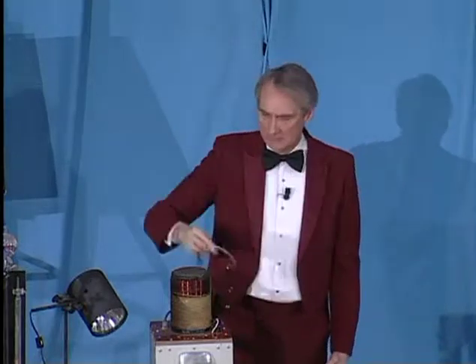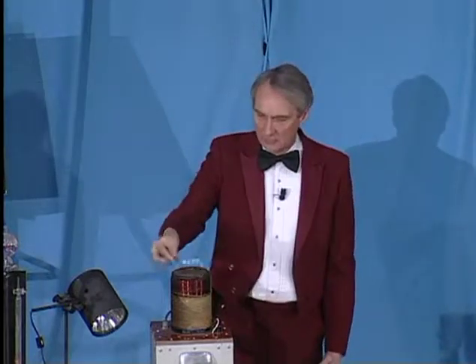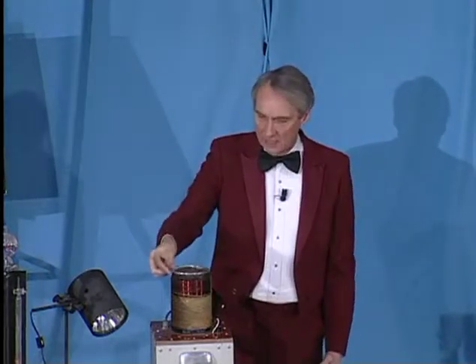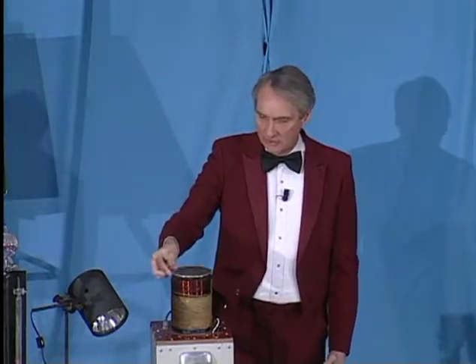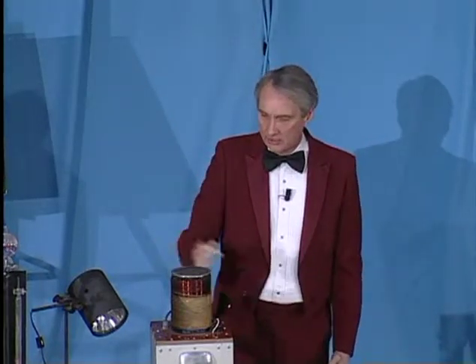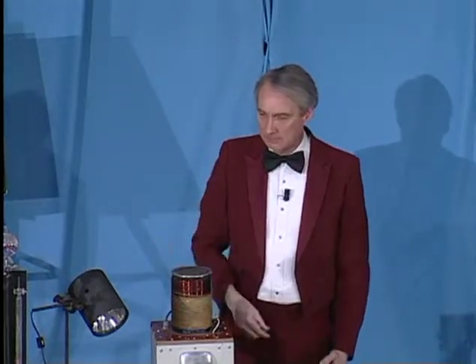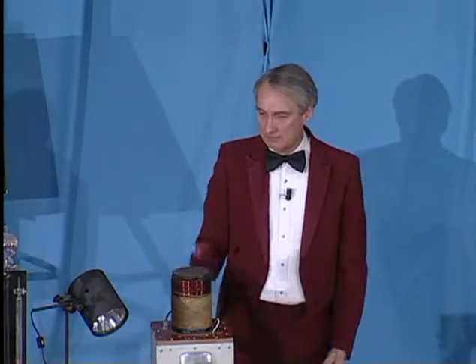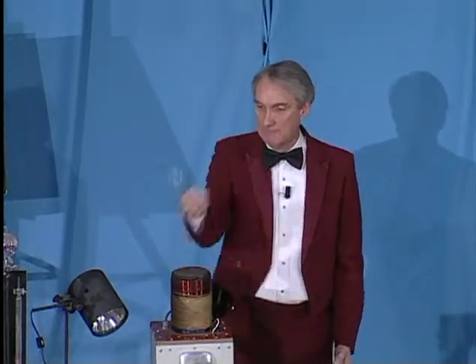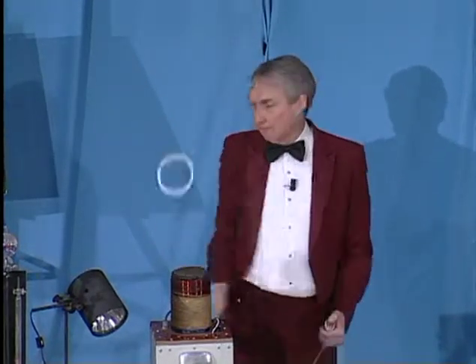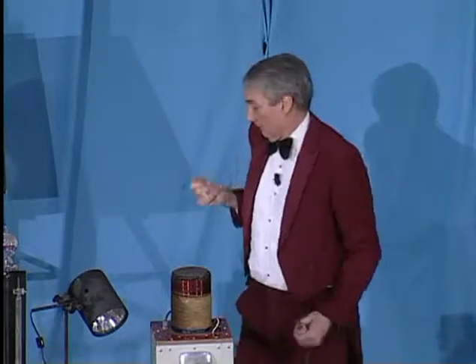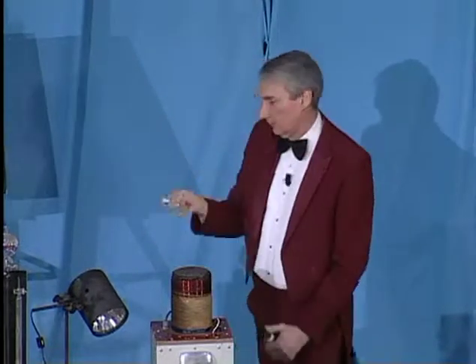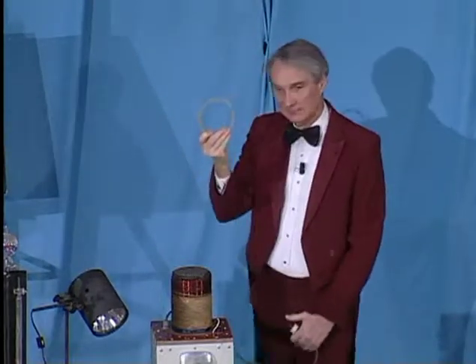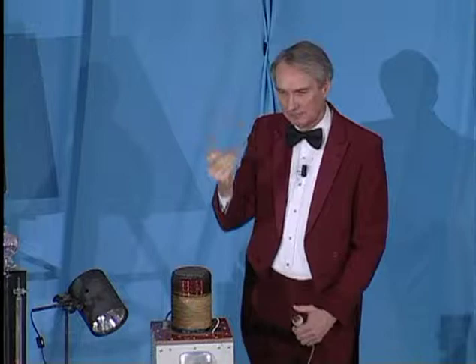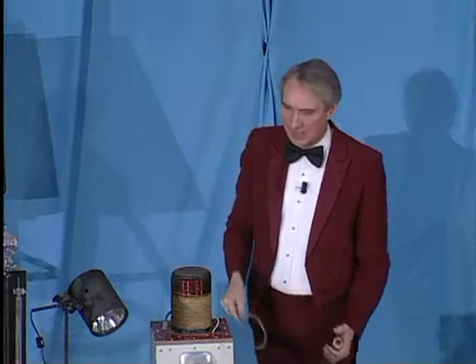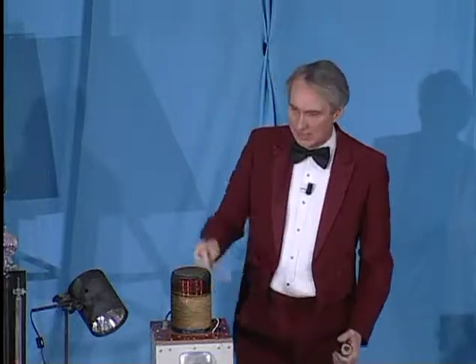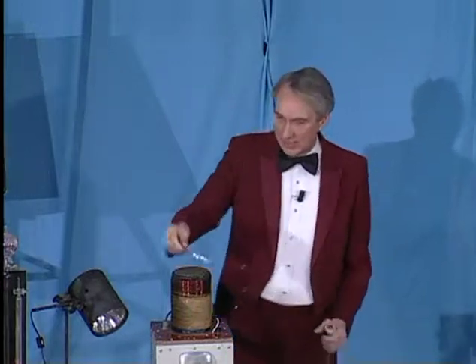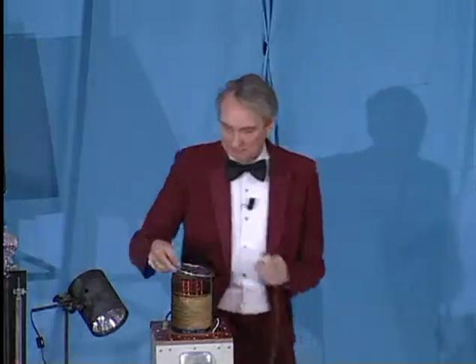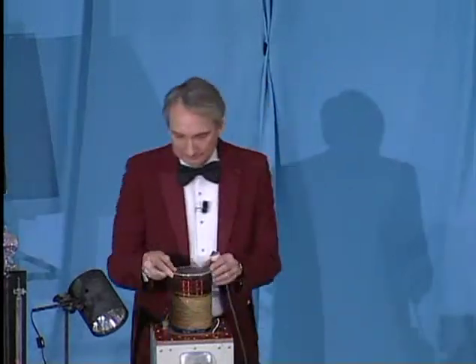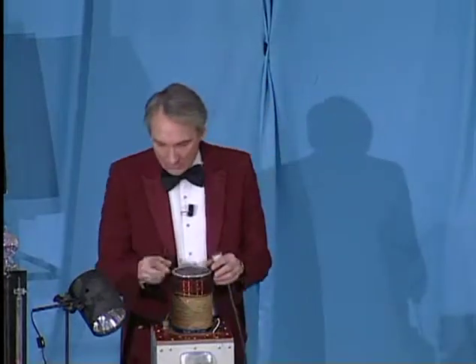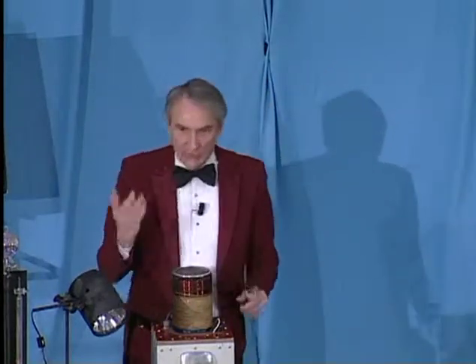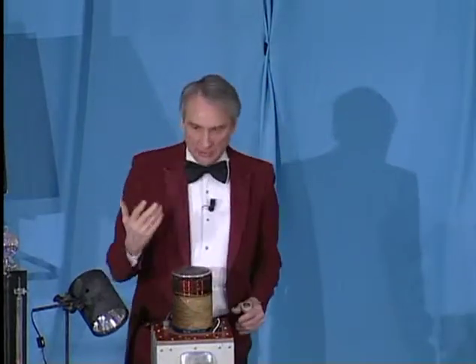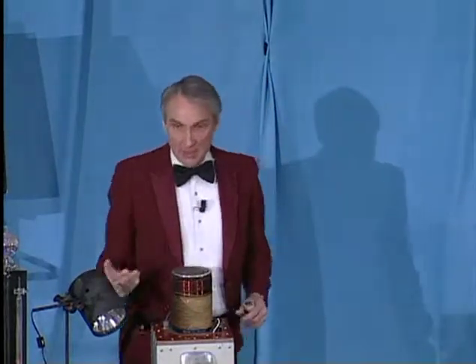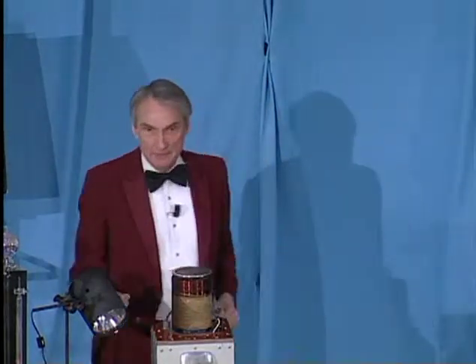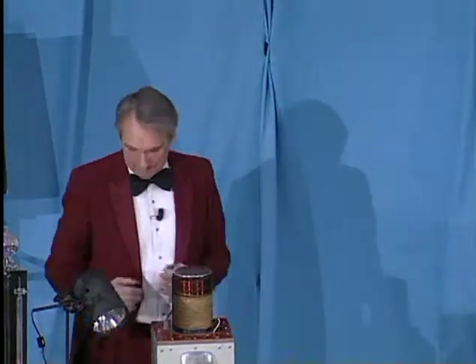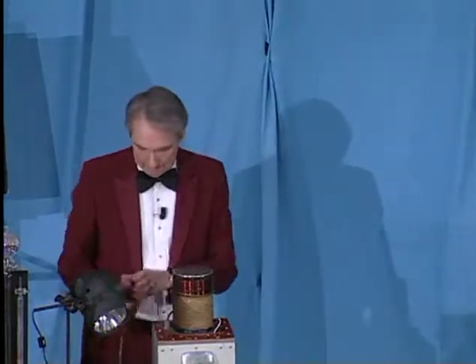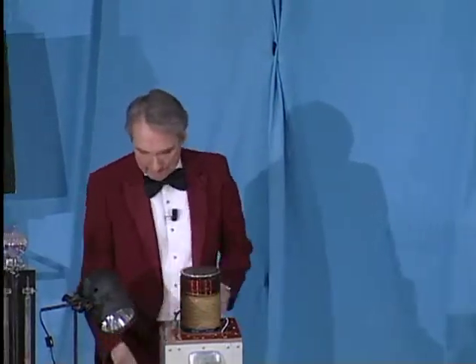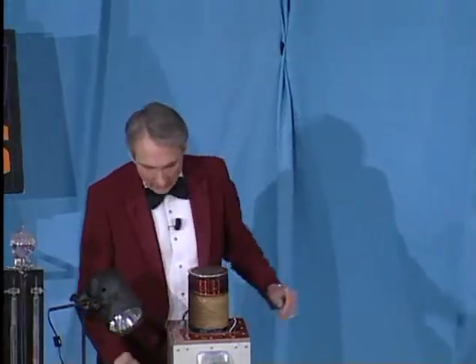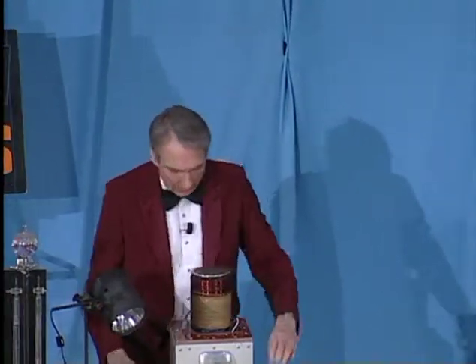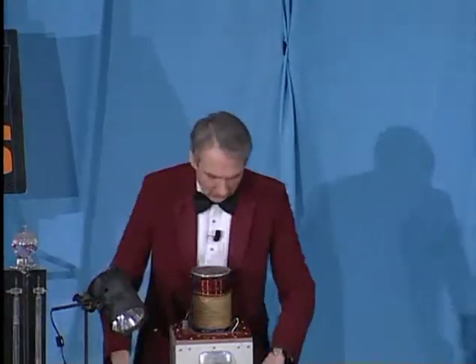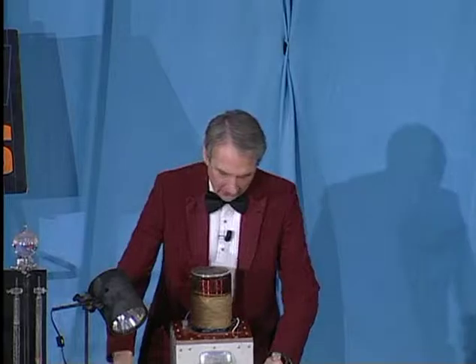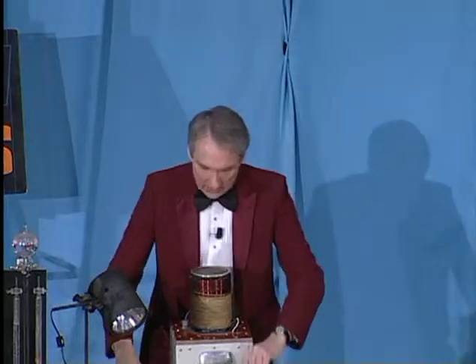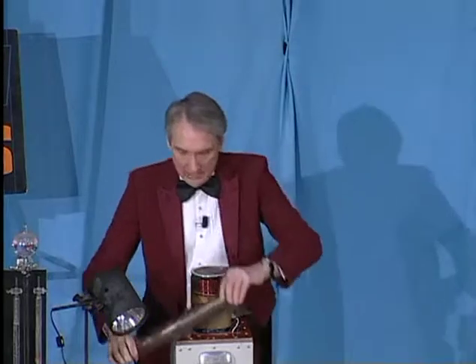That was pretty fast, so let's do it again. Would you like to see it go higher? It turns out there is a way to do that.